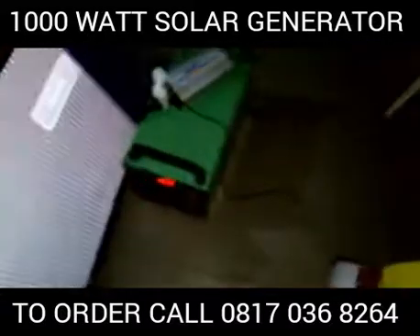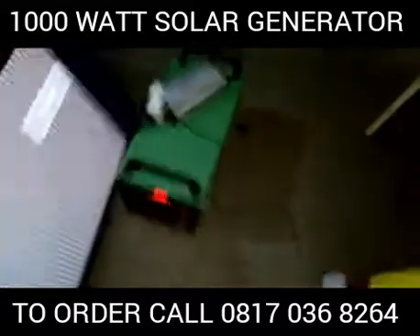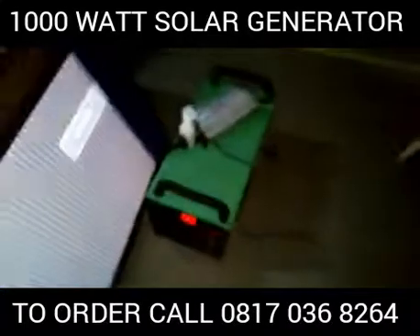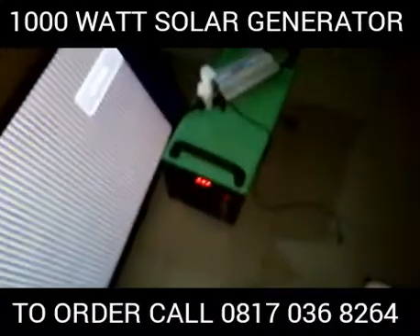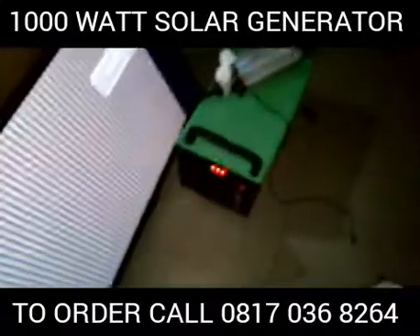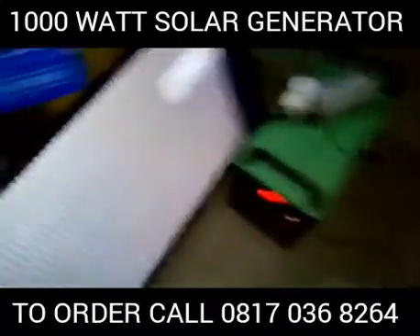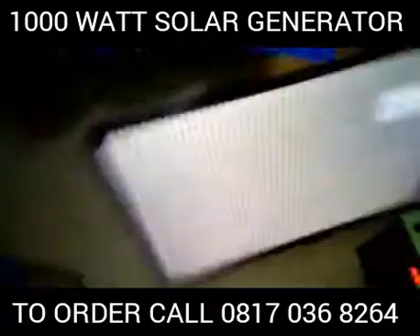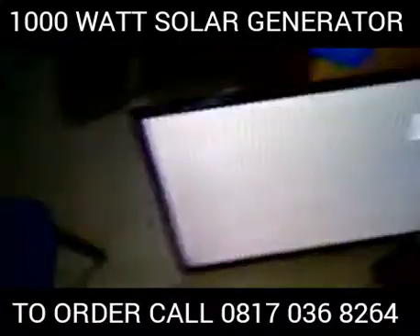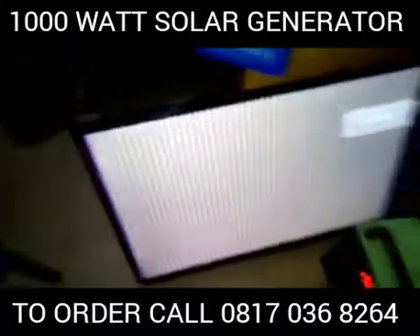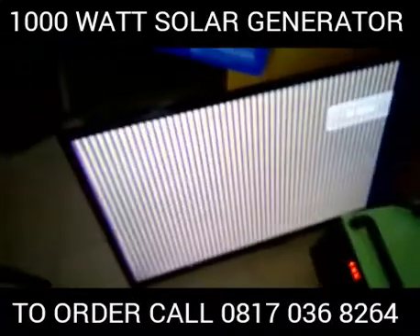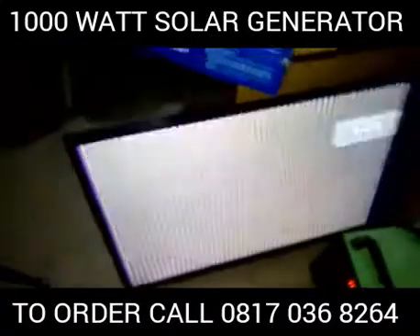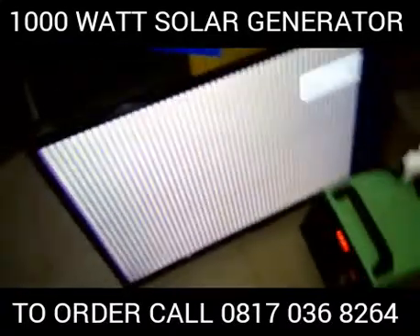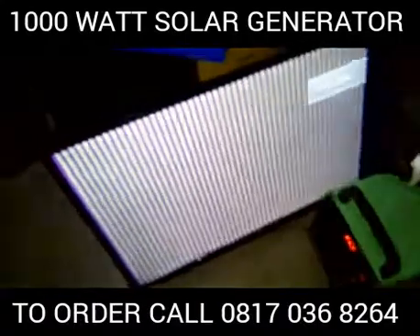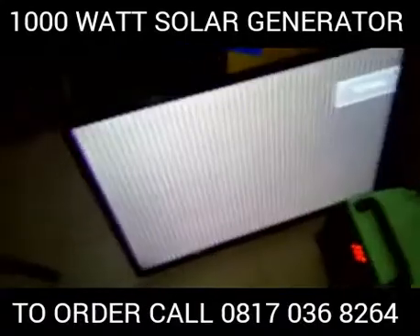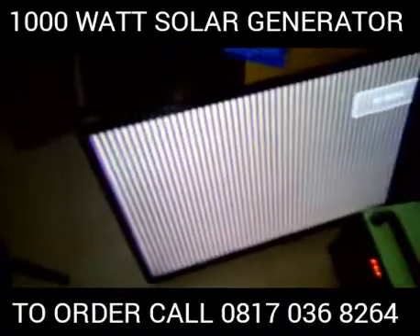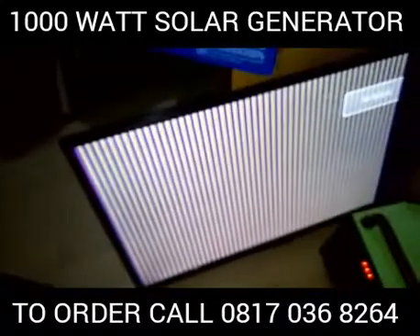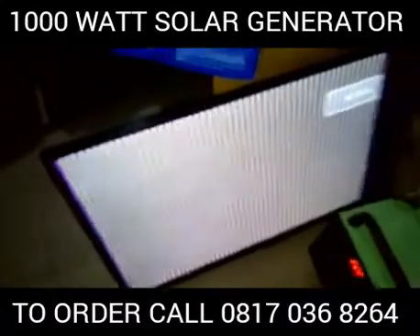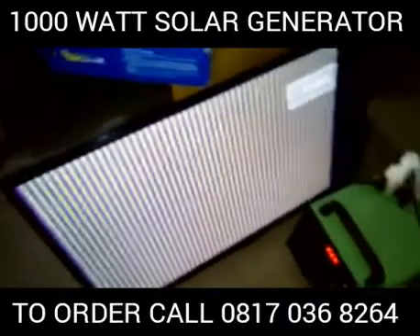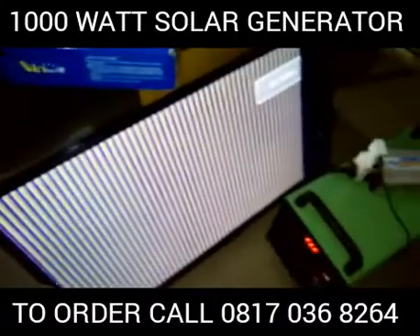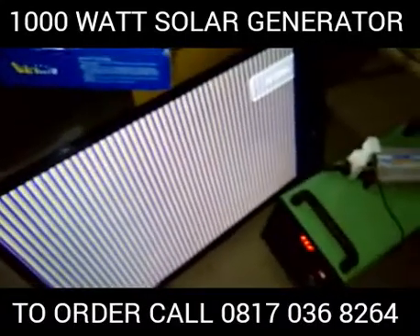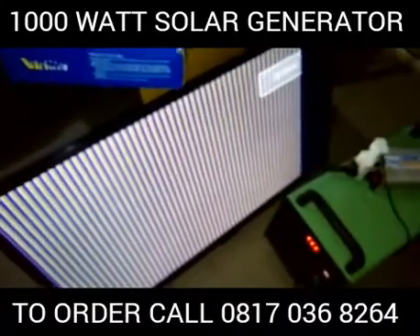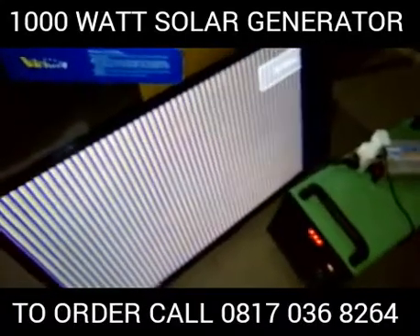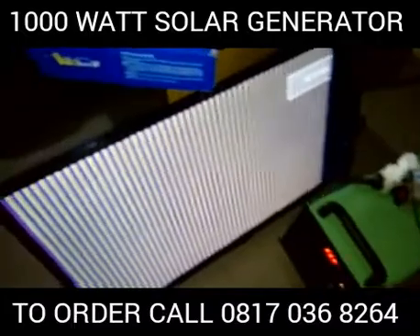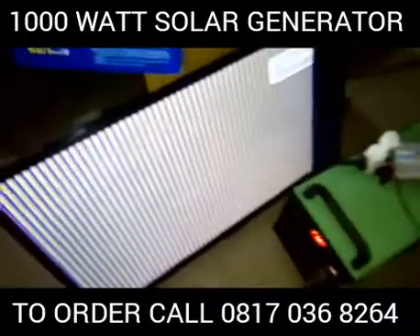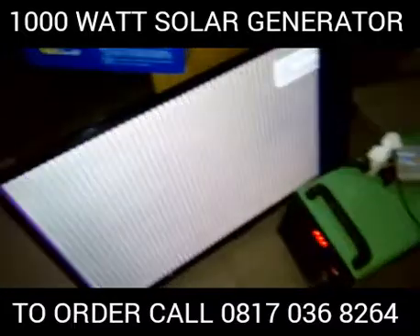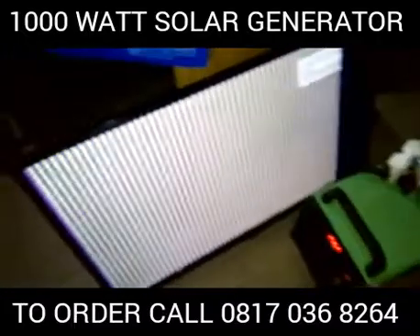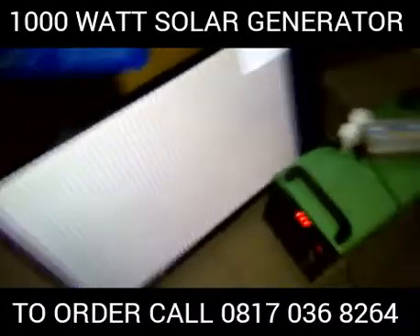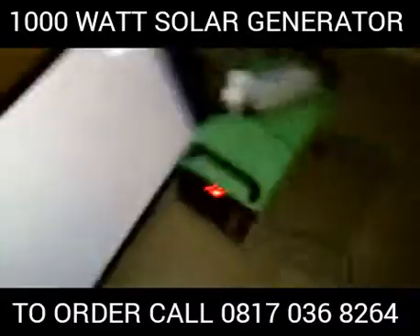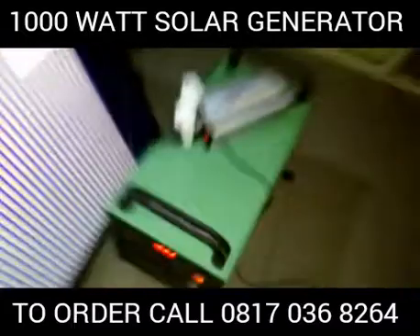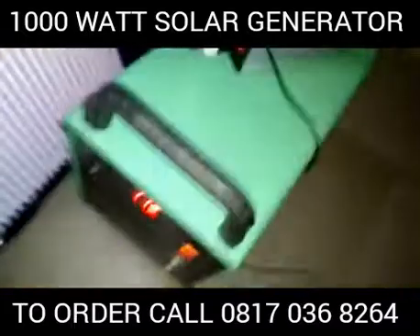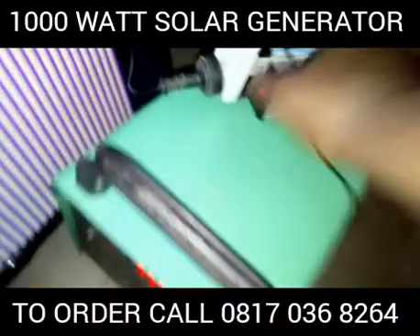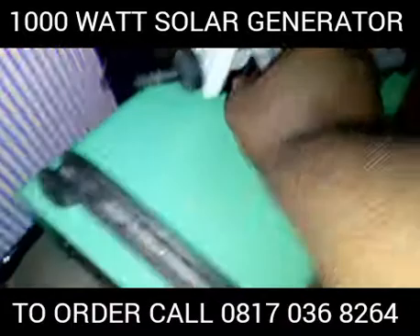Today we will be demonstrating how we can use this. This is a 42-inch TV. This TV has been on for more than 7 hours. It's a 42-inch LED TV, 70W. We have been testing it on this kit and it has been working perfectly, as you can see.